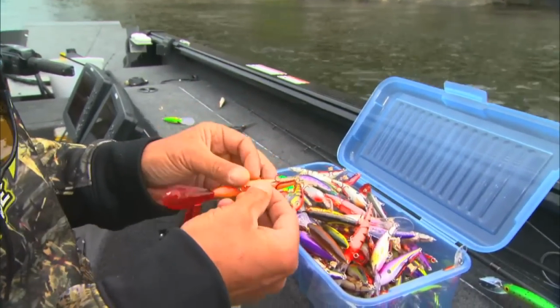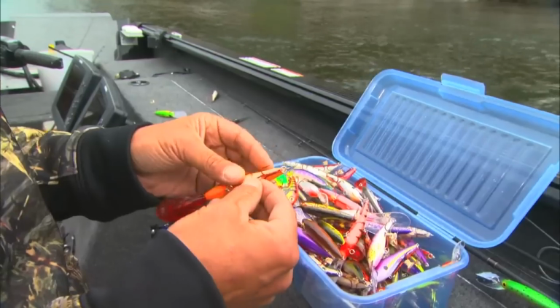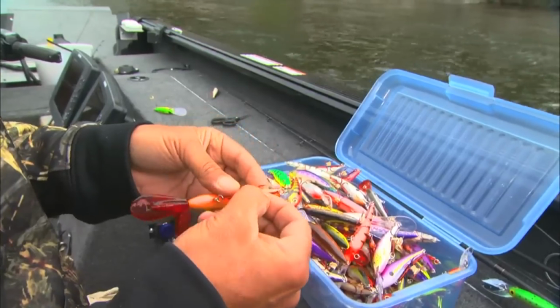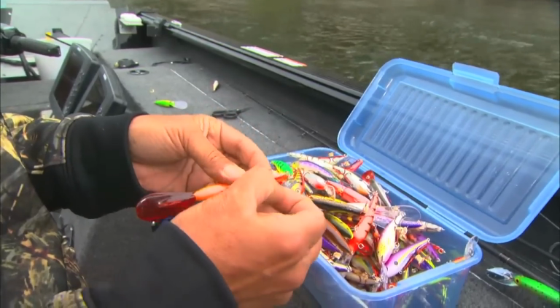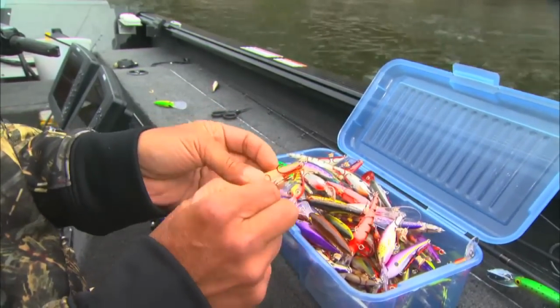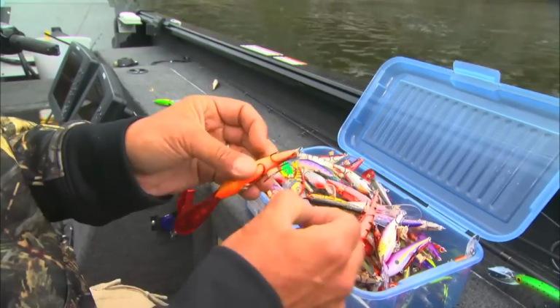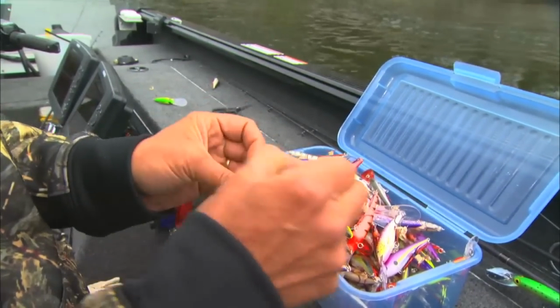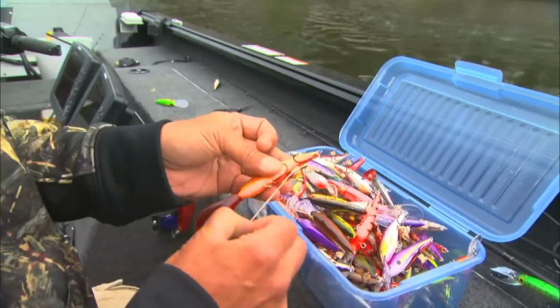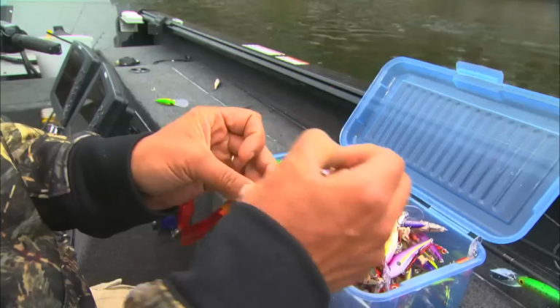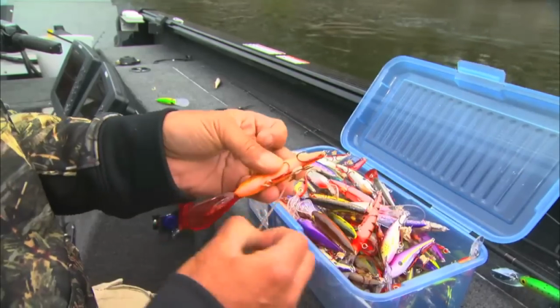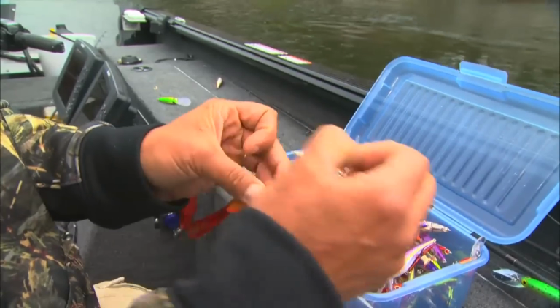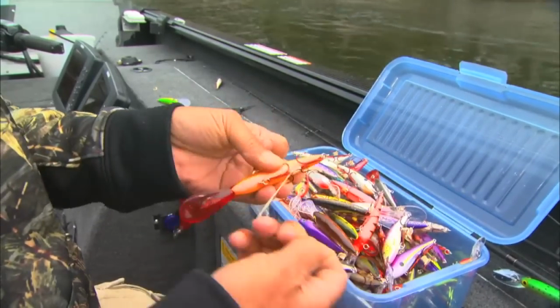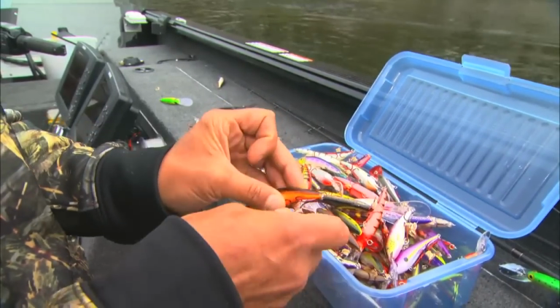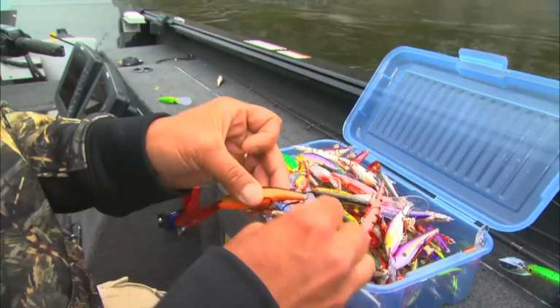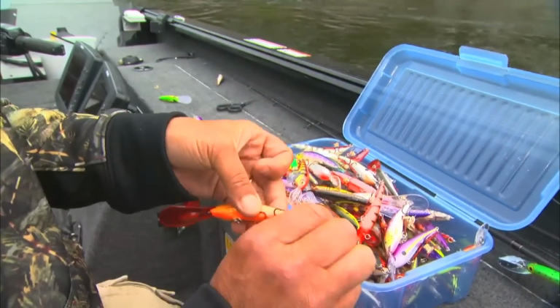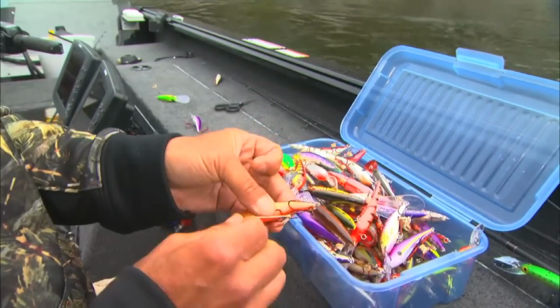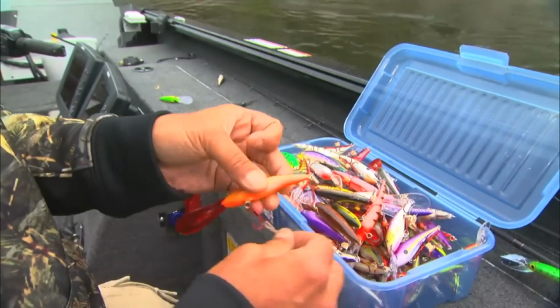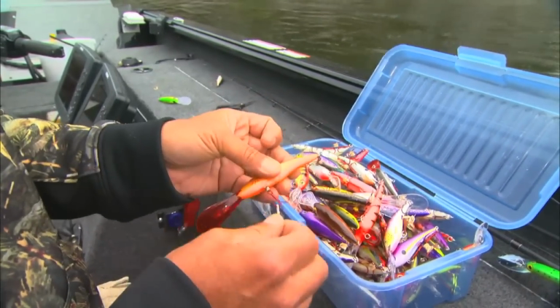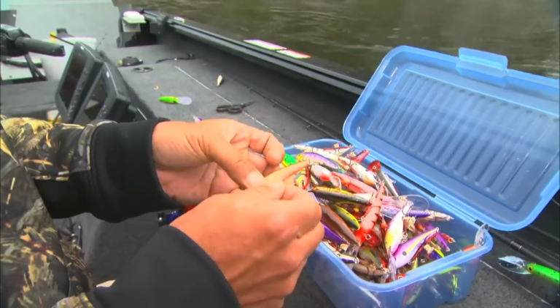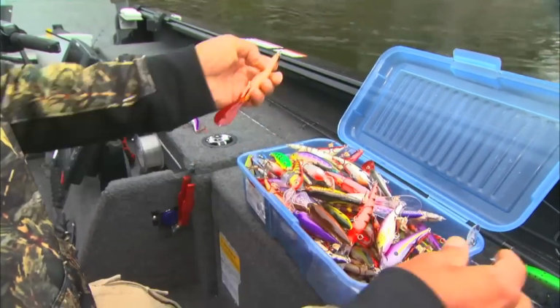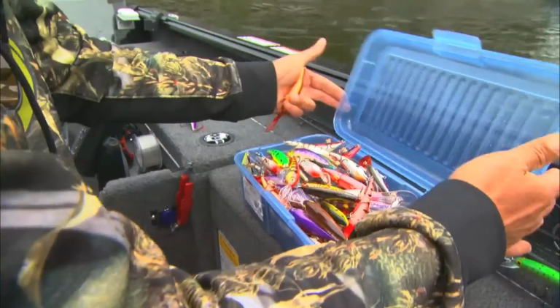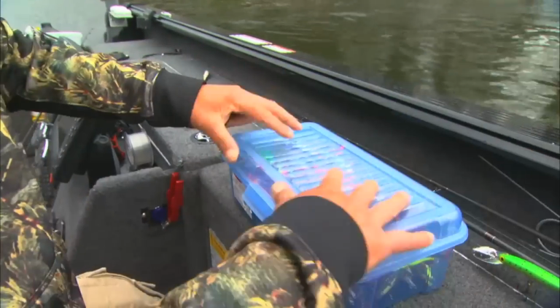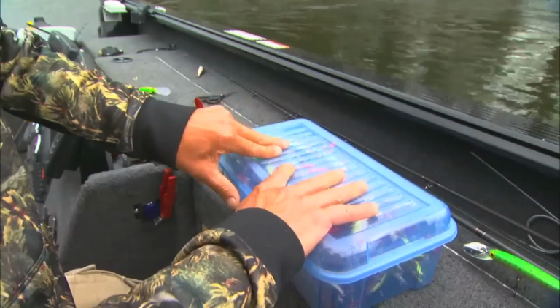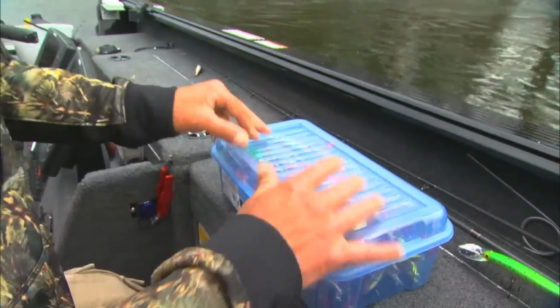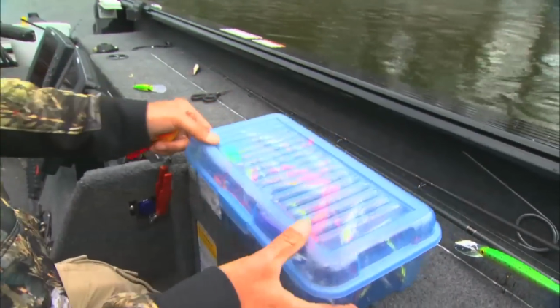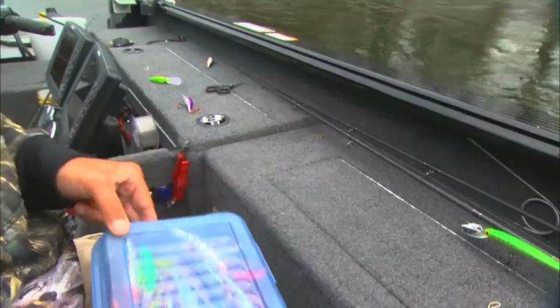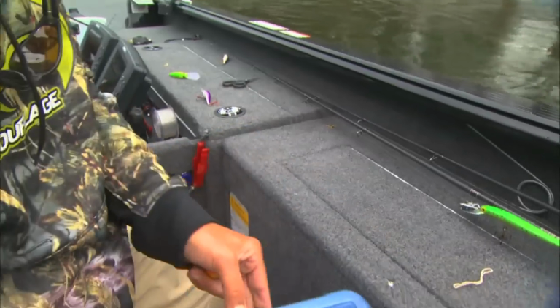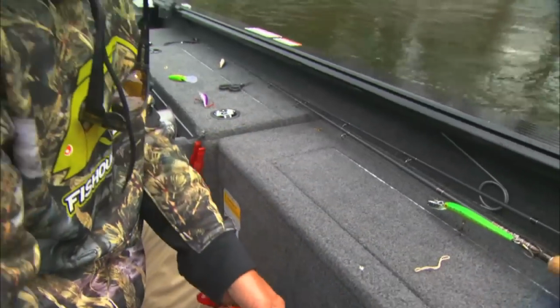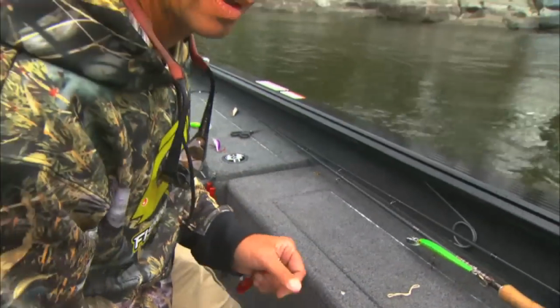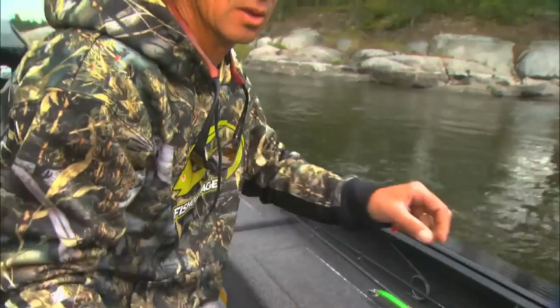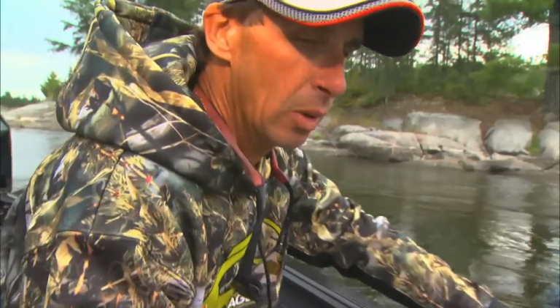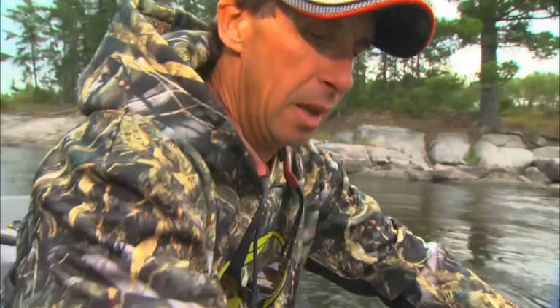And you just take it and unwrap them, go like that. But the thing is, it's a great way to keep your crankbaits in one line. I was actually thinking about changing my crankbait selection to run like that.